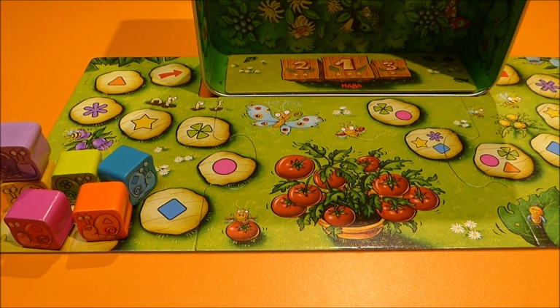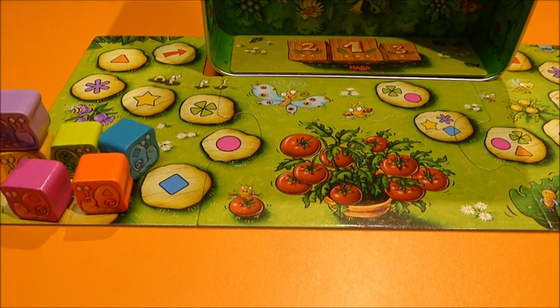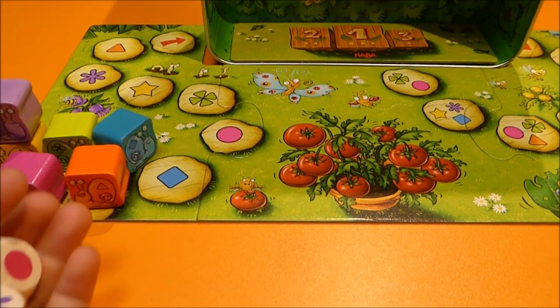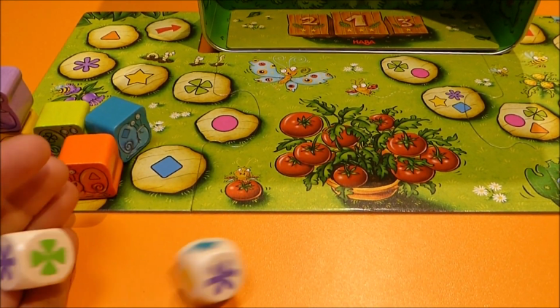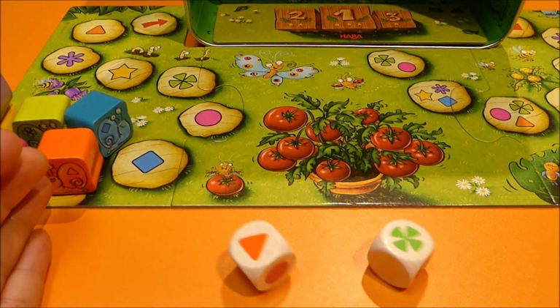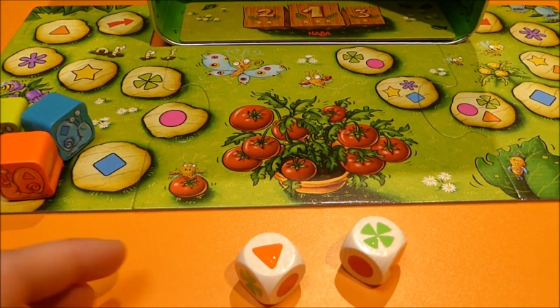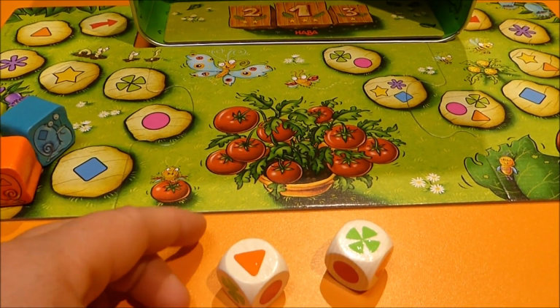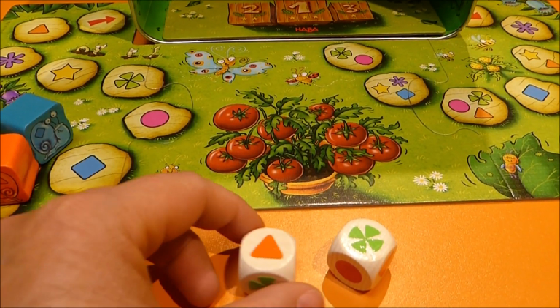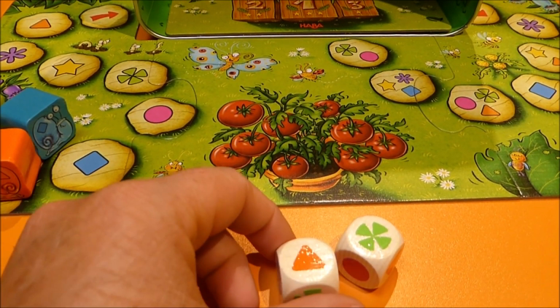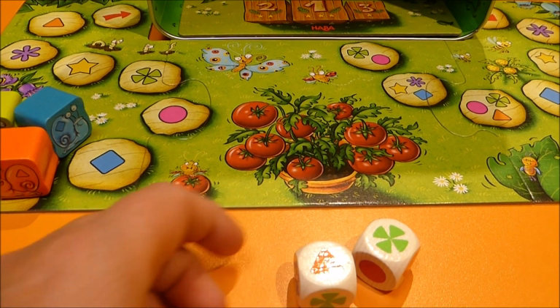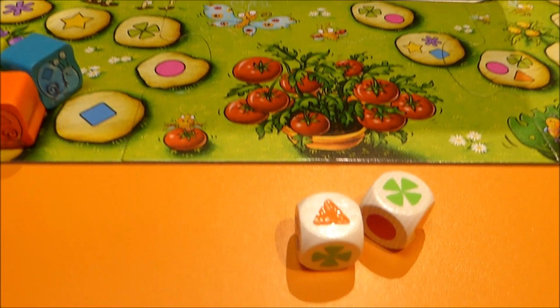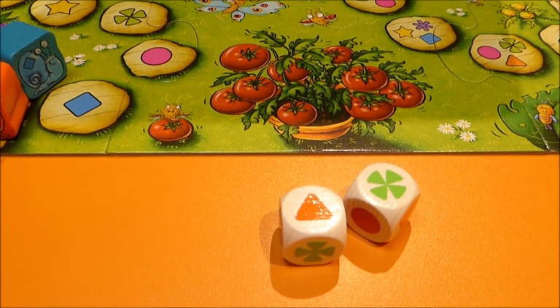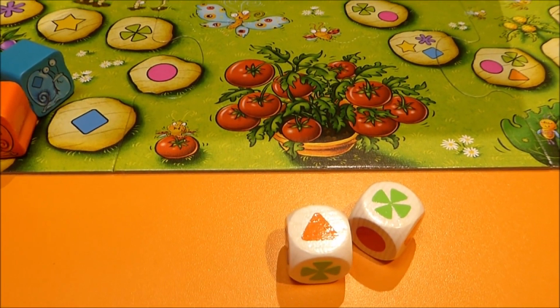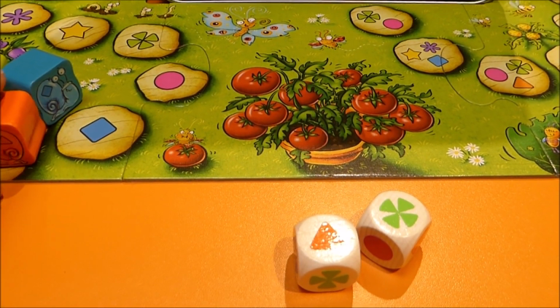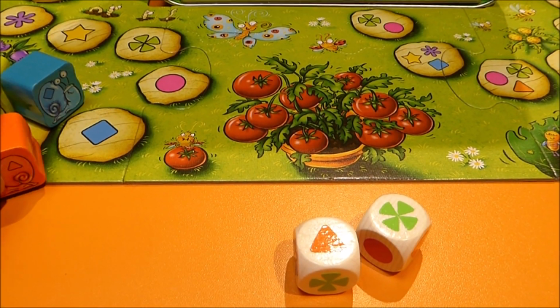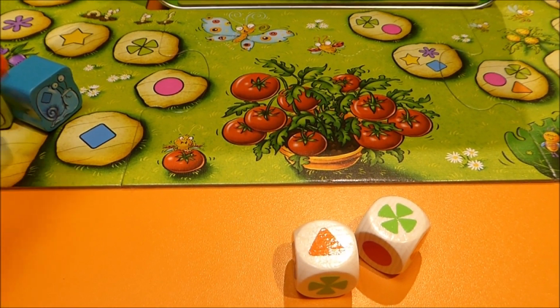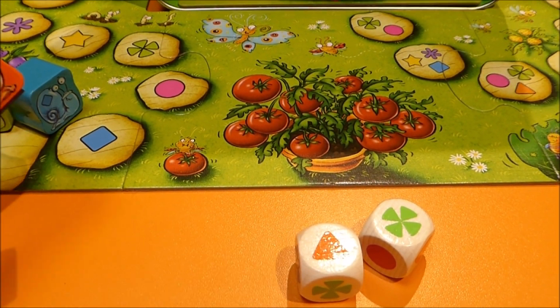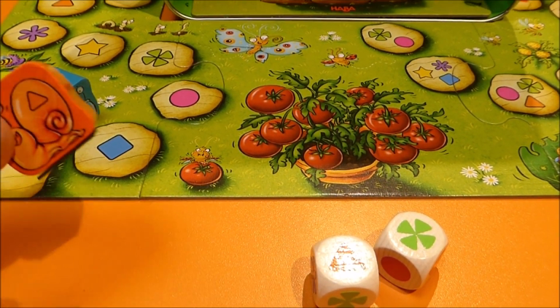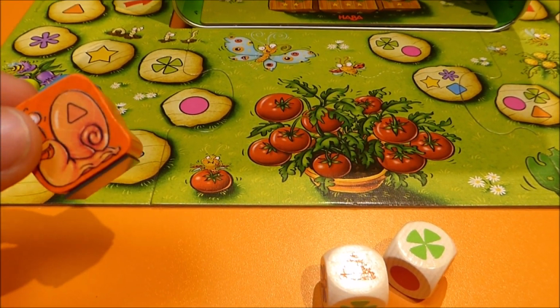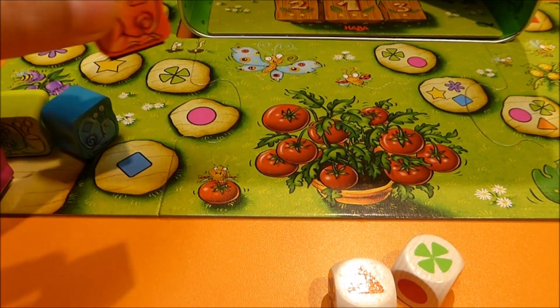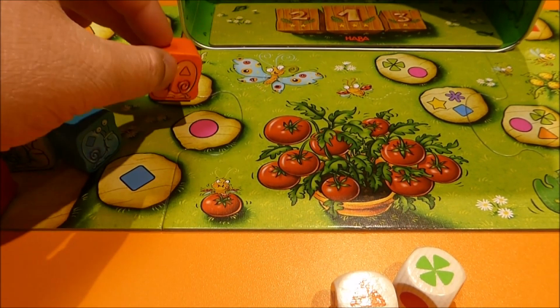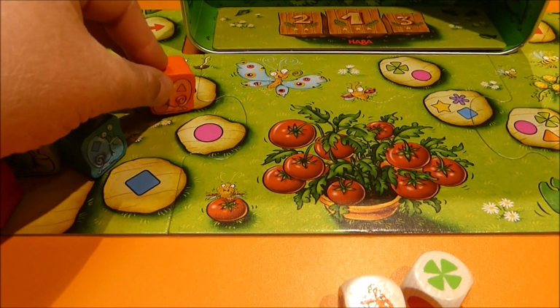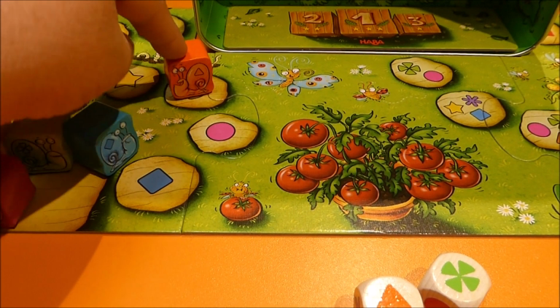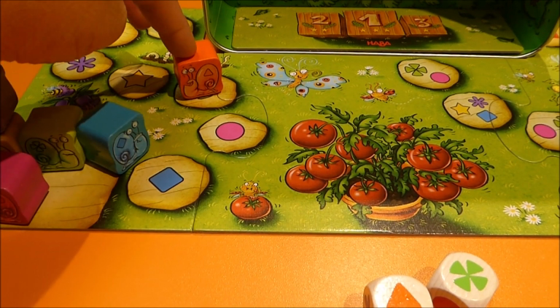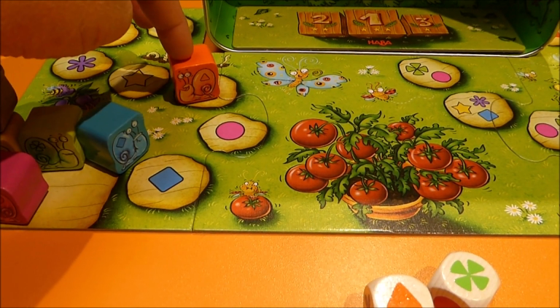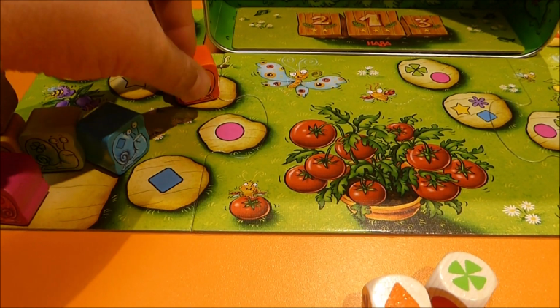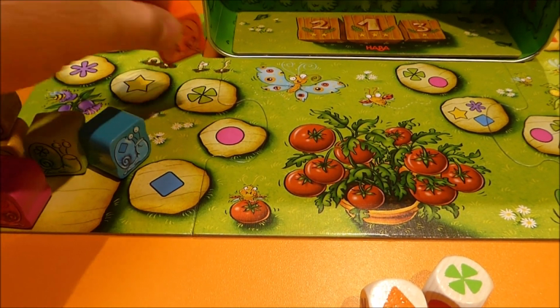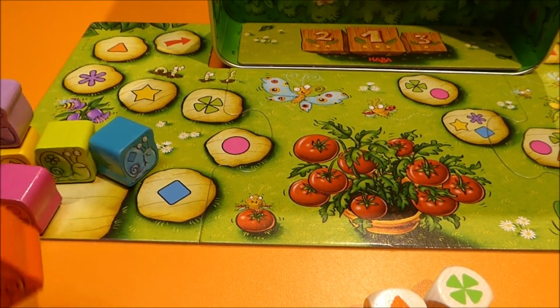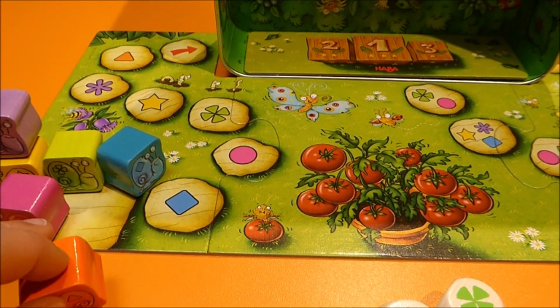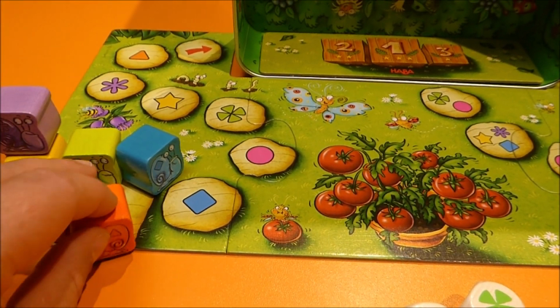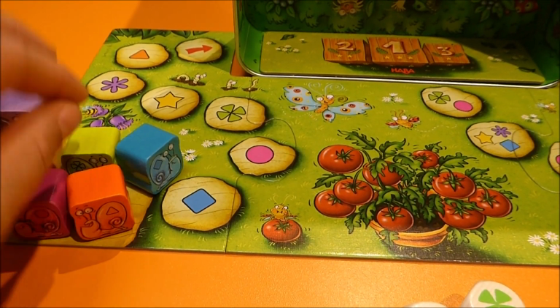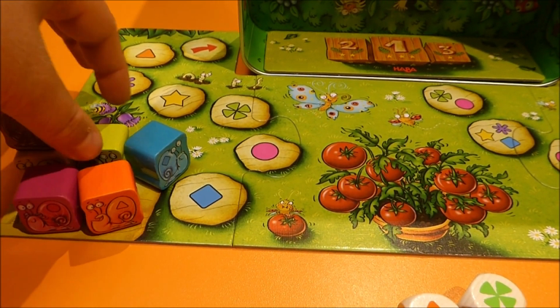The first player rolls both dice. One die shows the snail and the other shows the space where you can place the snail. In this case you can place the orange snail on the green shamrock, or you can place the green snail on the orange triangle.